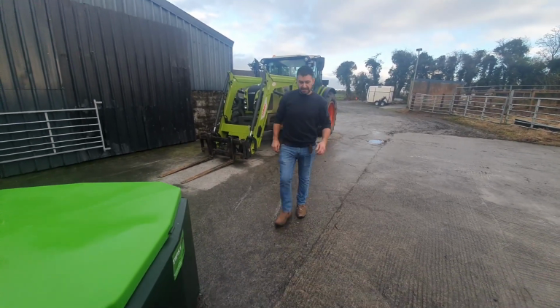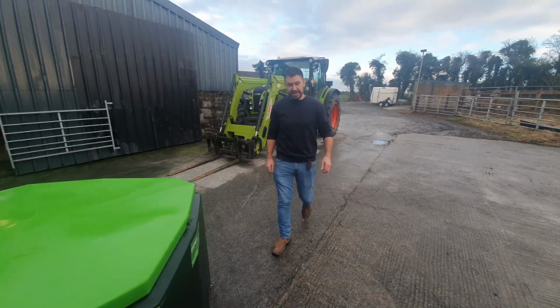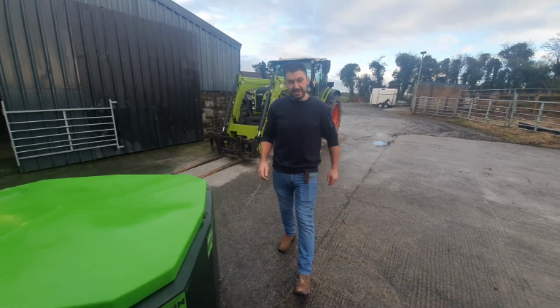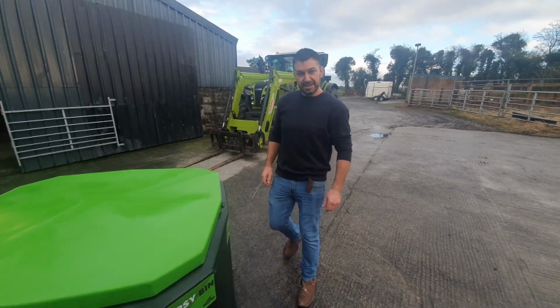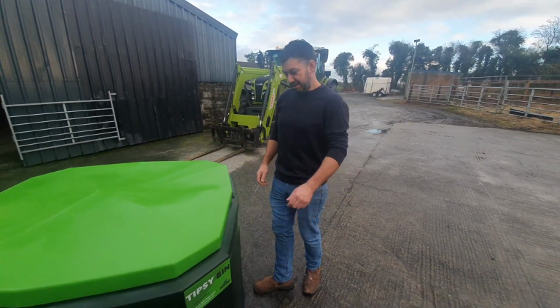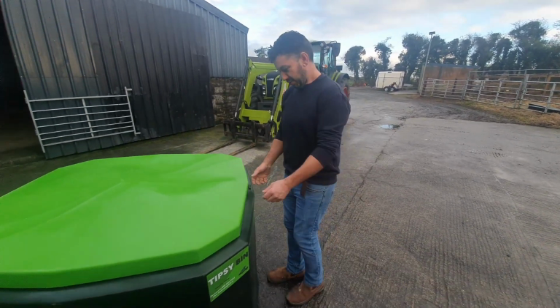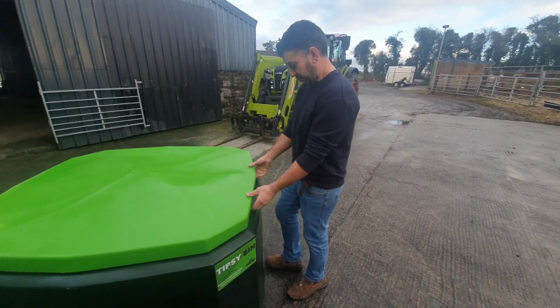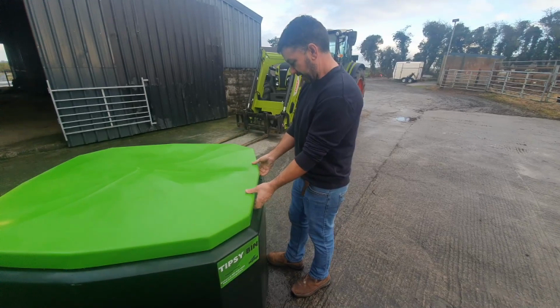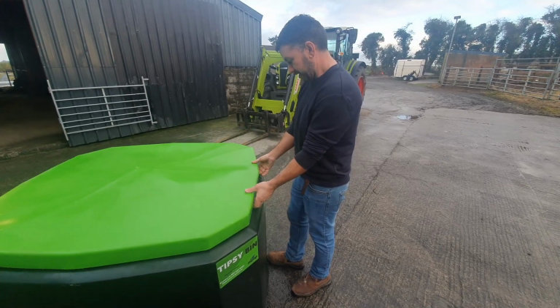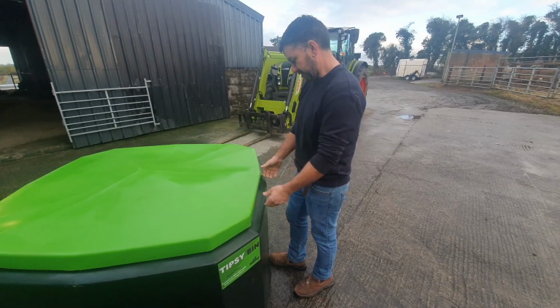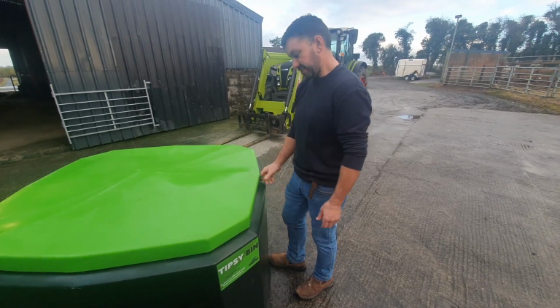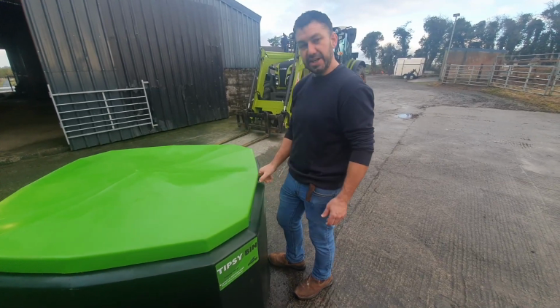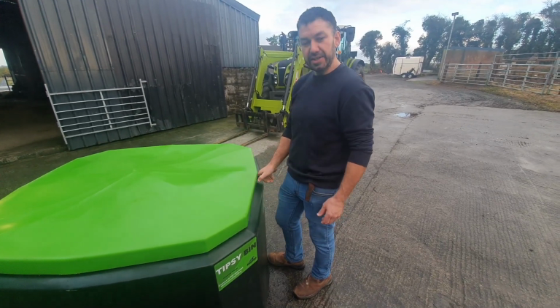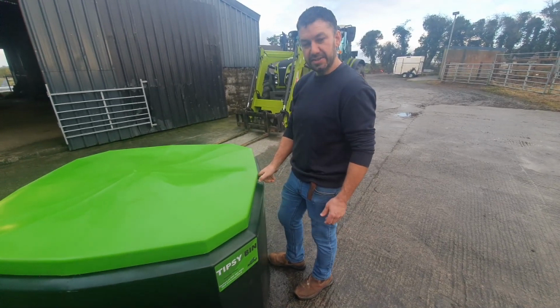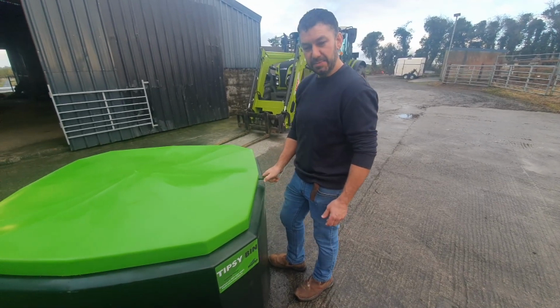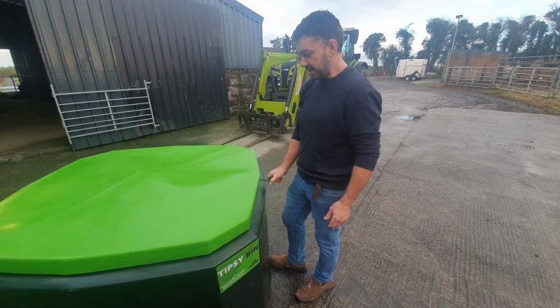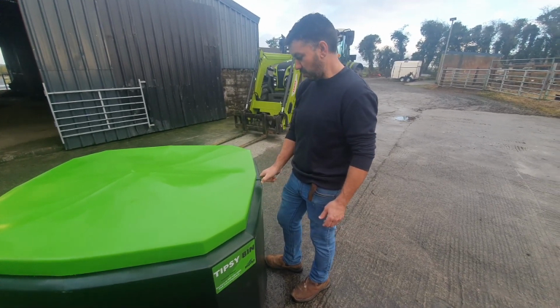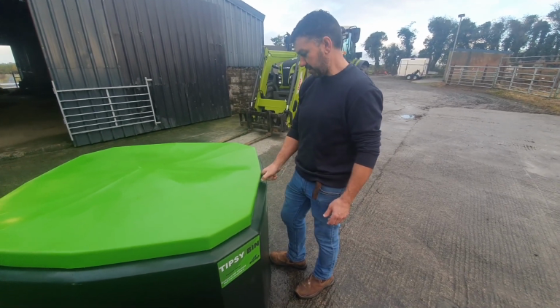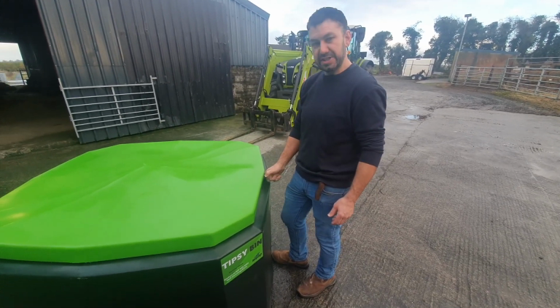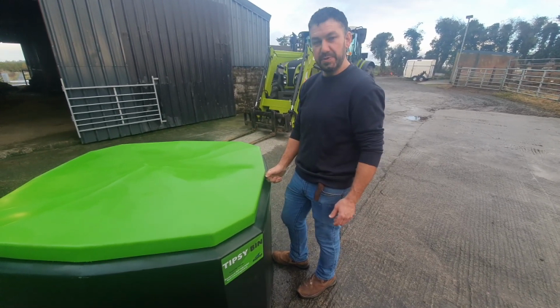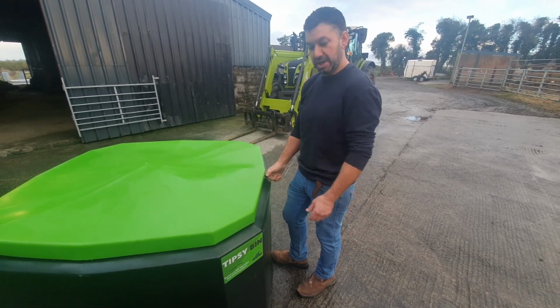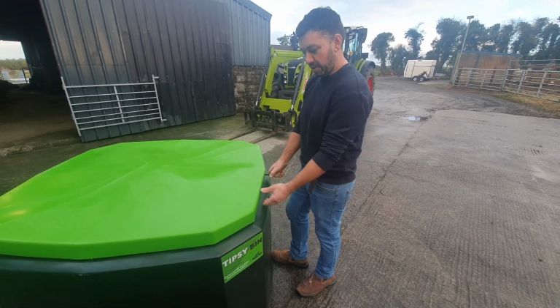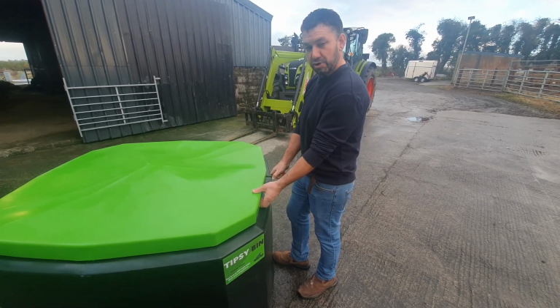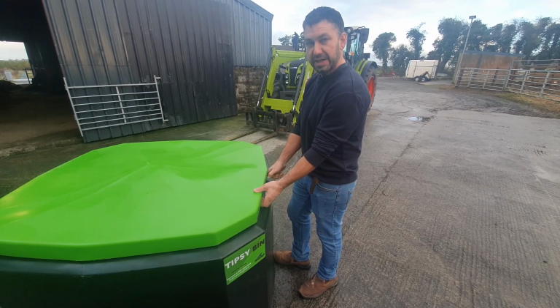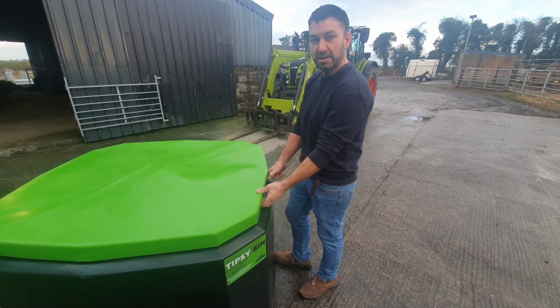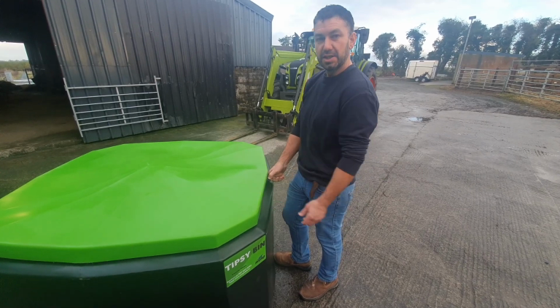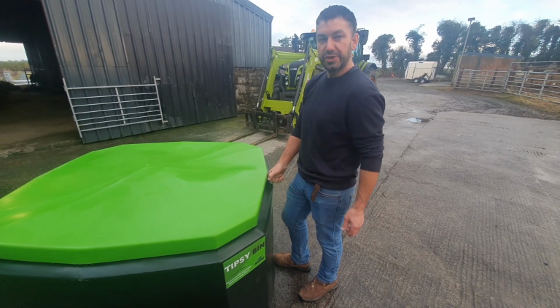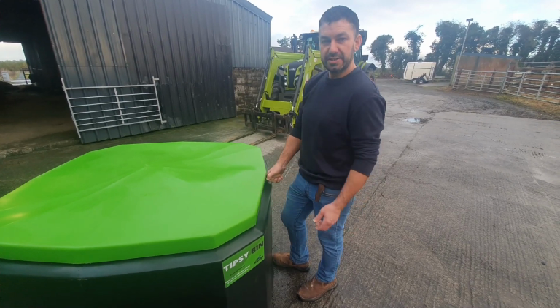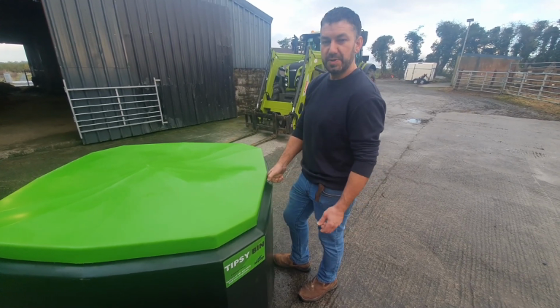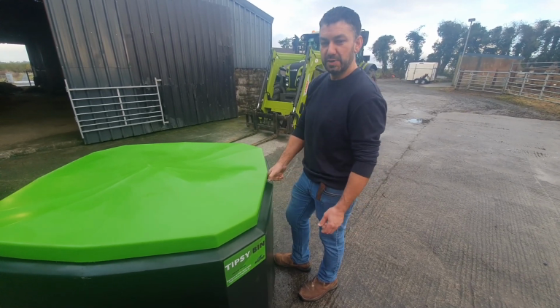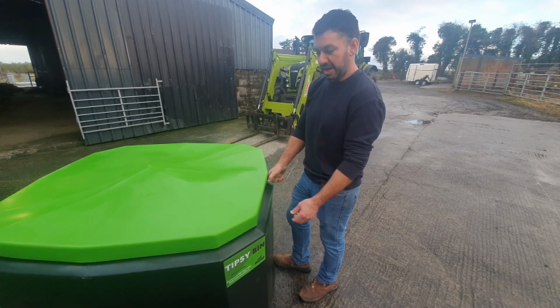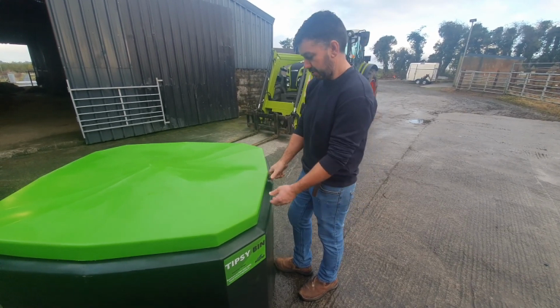Hi guys, we're just going to show you a small demonstration today on the pin and the opening of the tipsy bin. We're on our third field here with the tipsy bin and we're very happy with it.